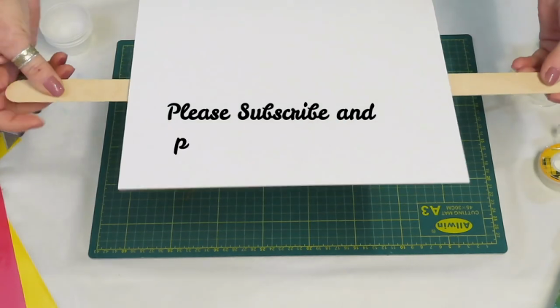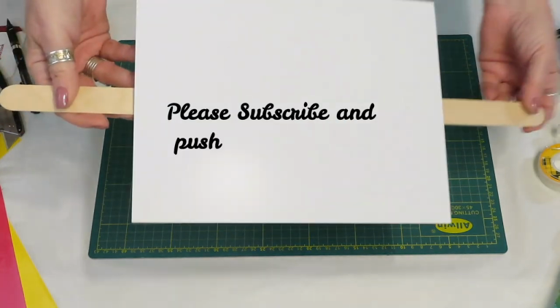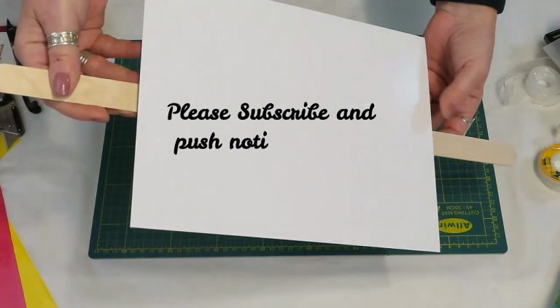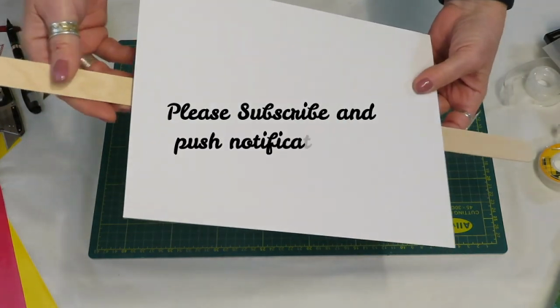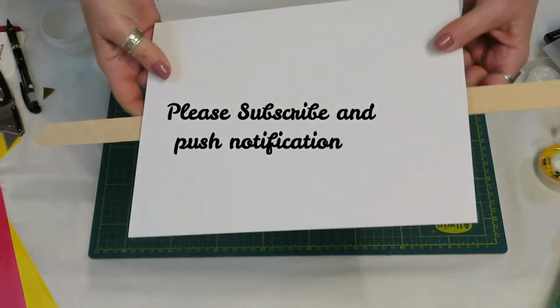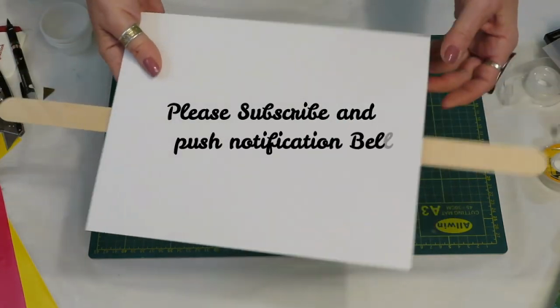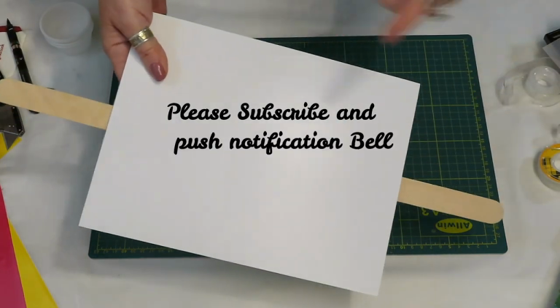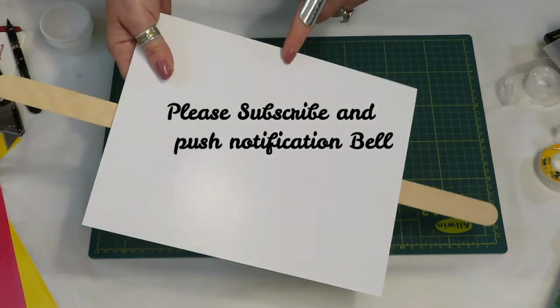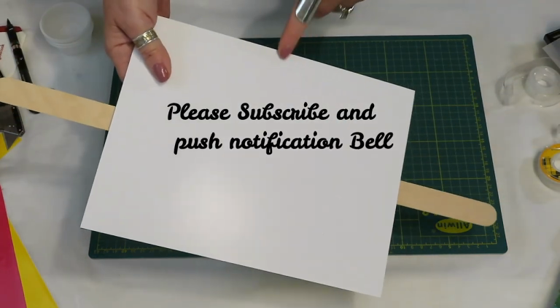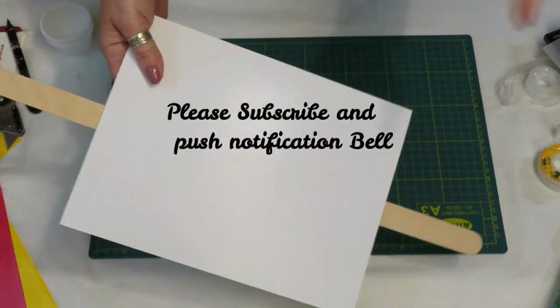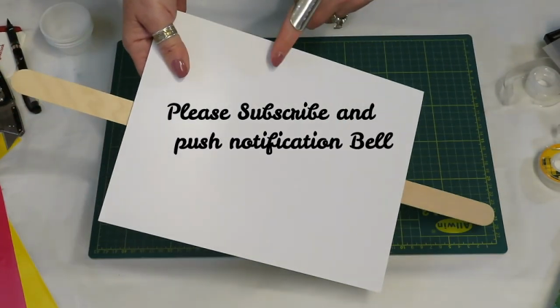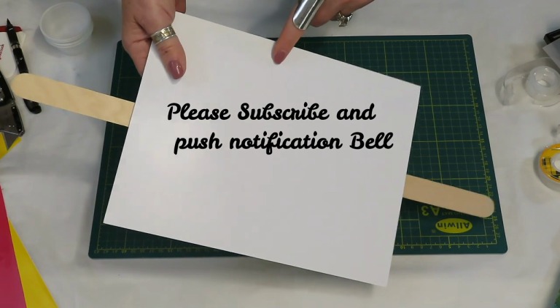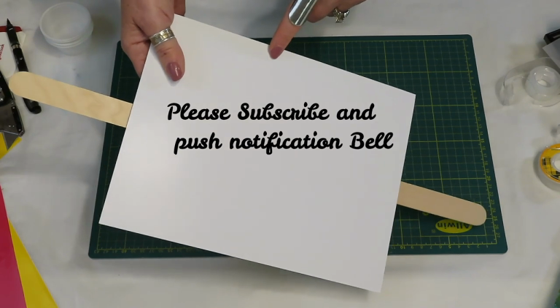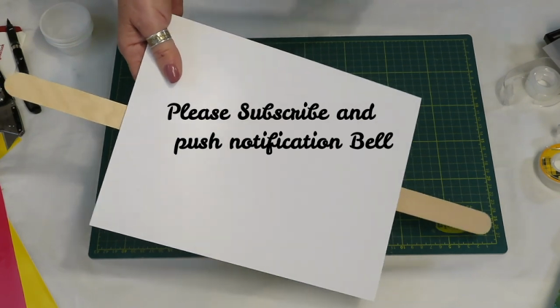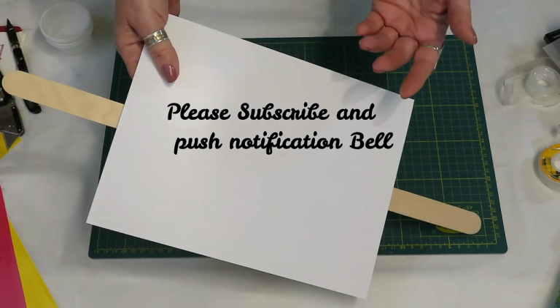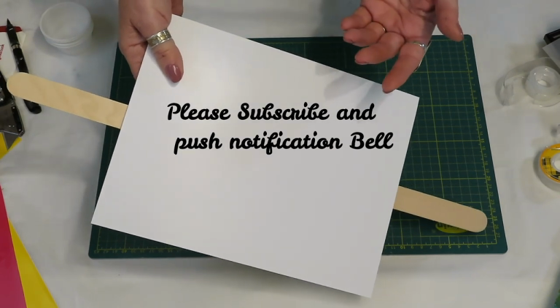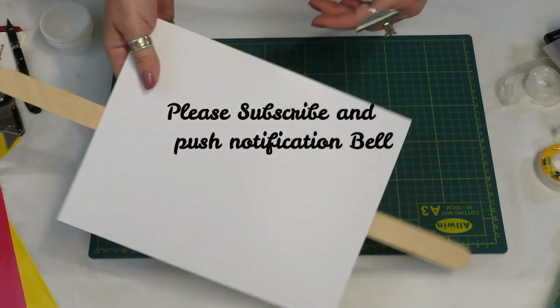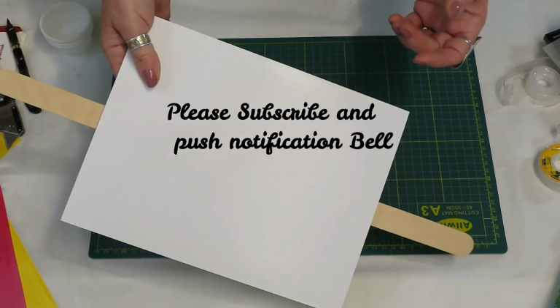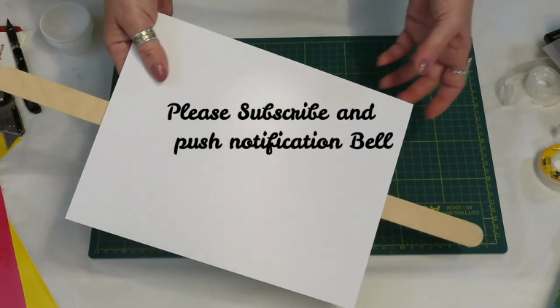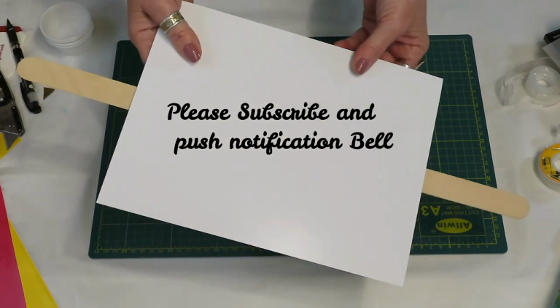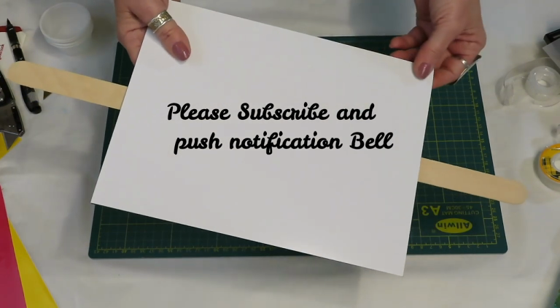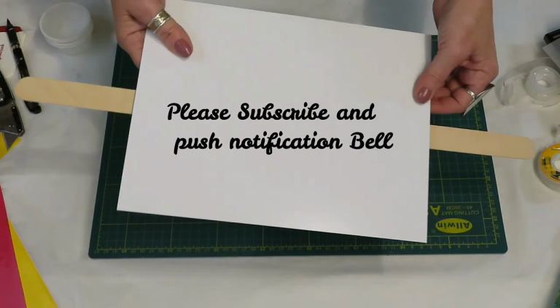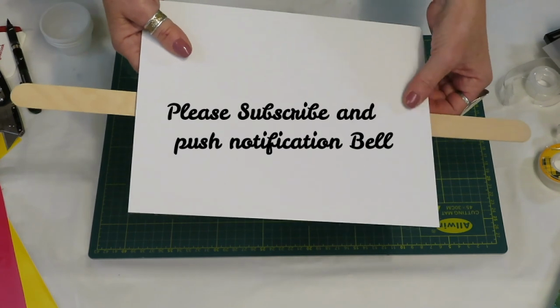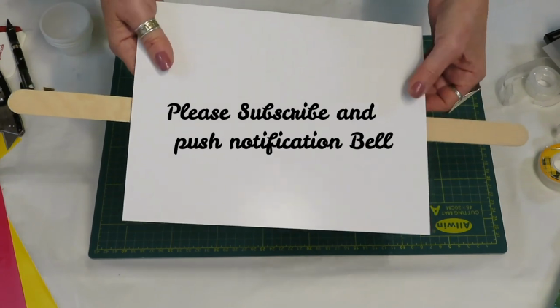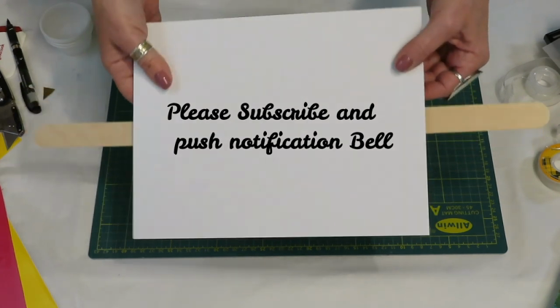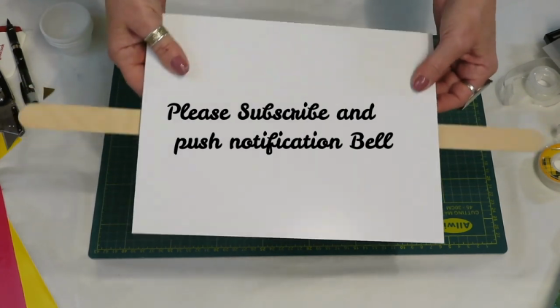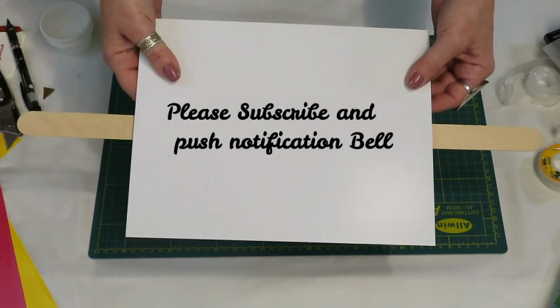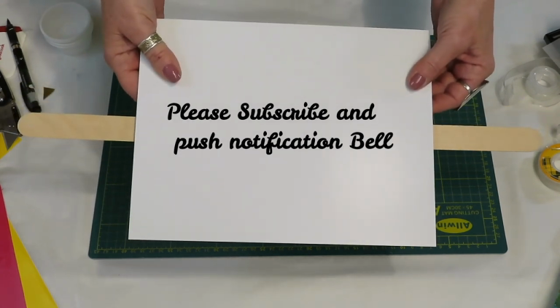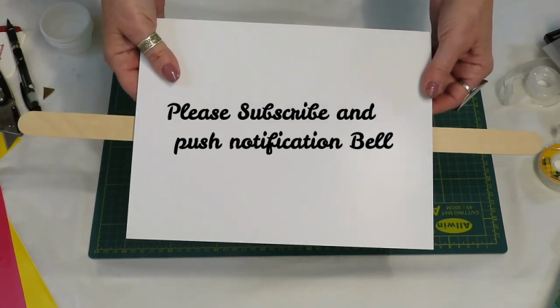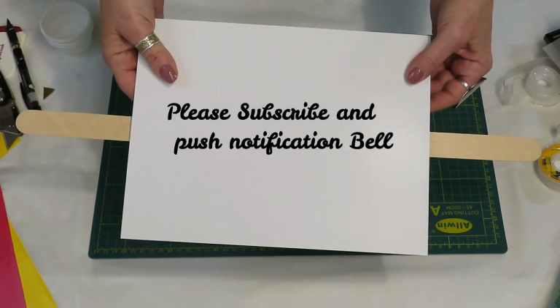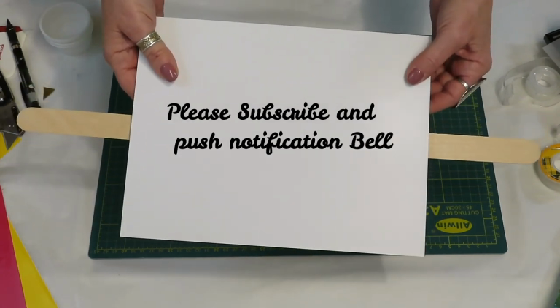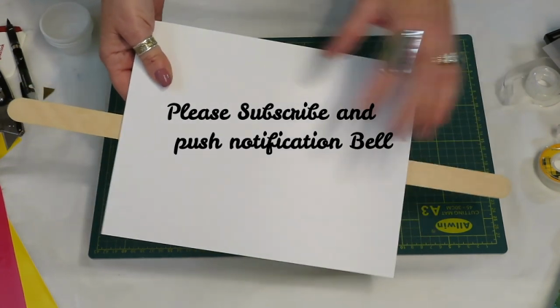If you like this video please subscribe if you haven't already, push that notification bell, and give me a comment — tell me what you think. I really appreciate you guys. Thanks so much, keep on pouring, bye!